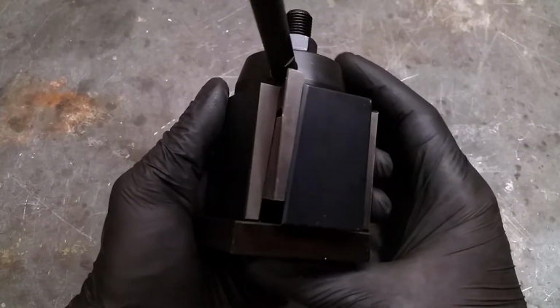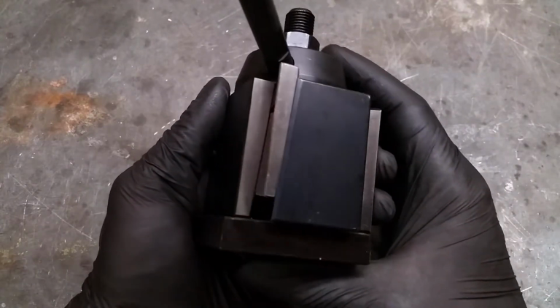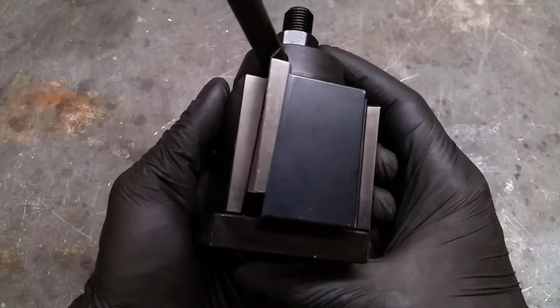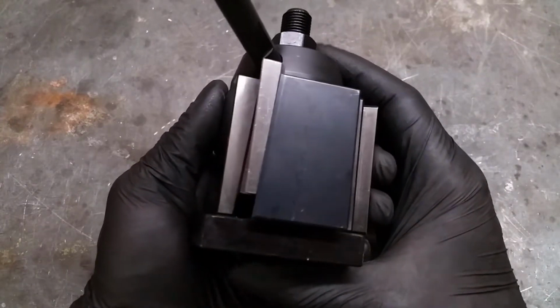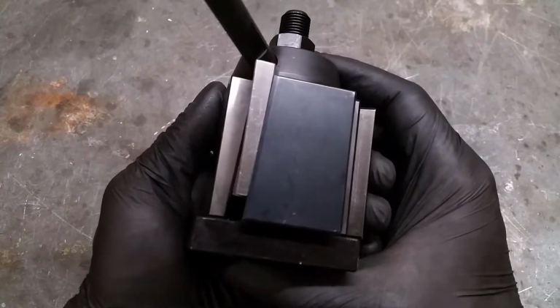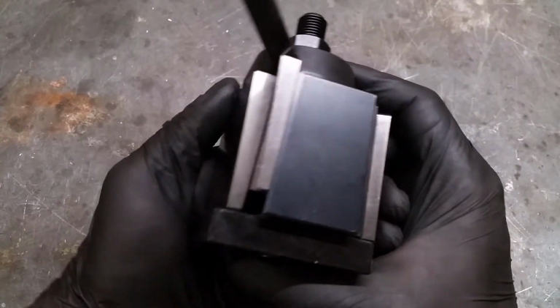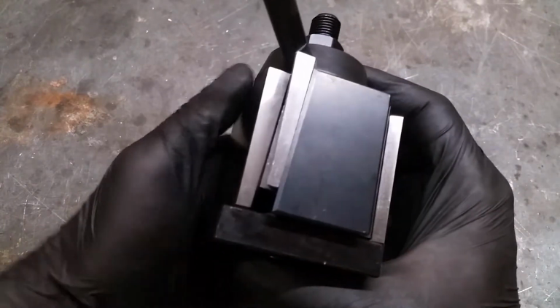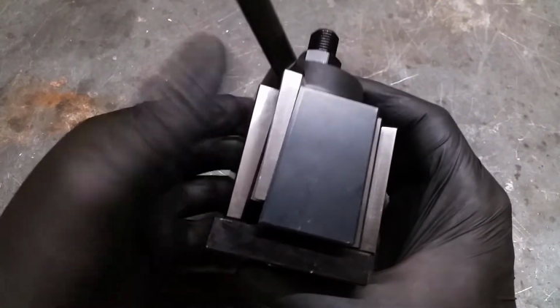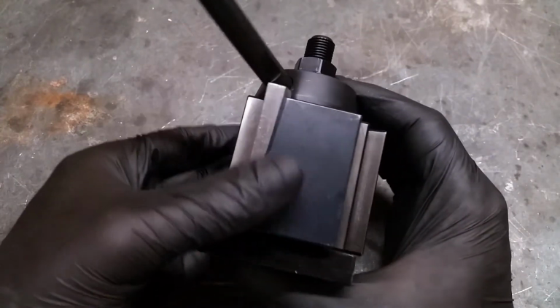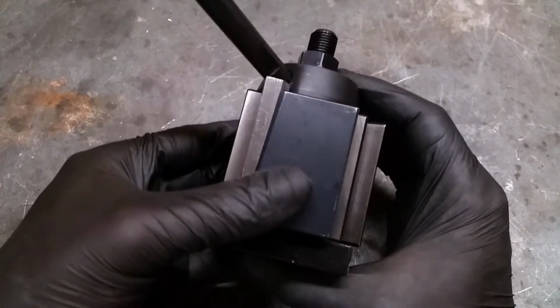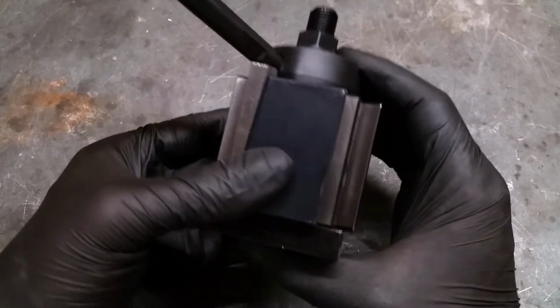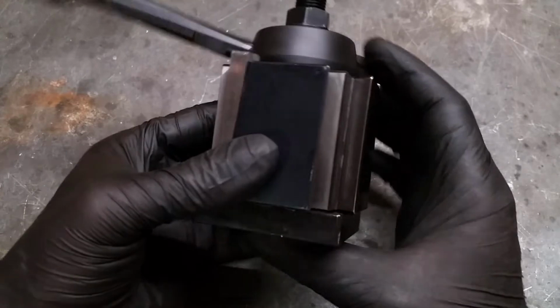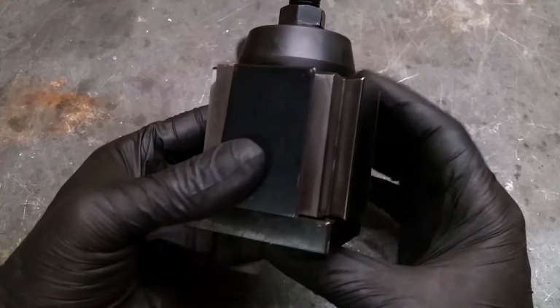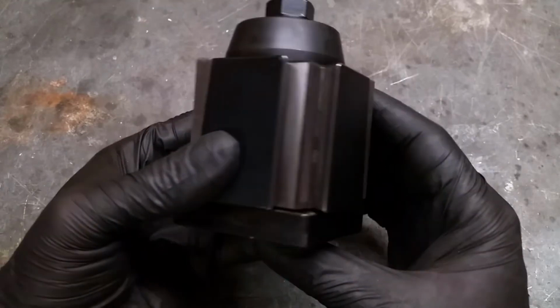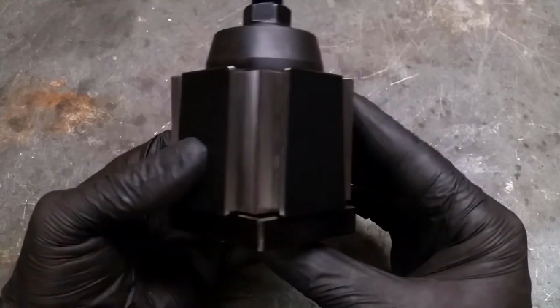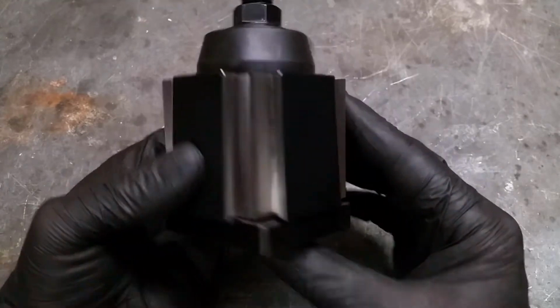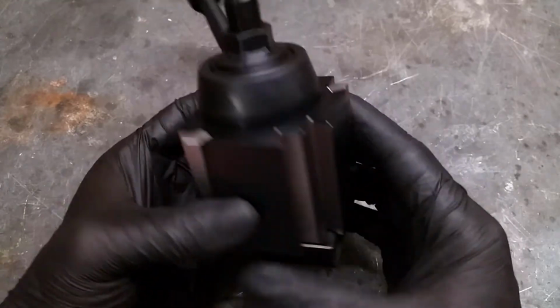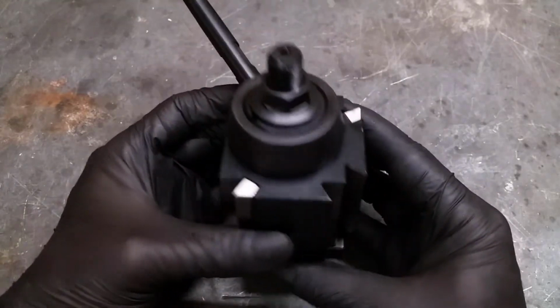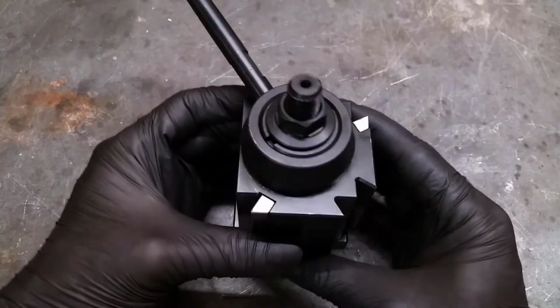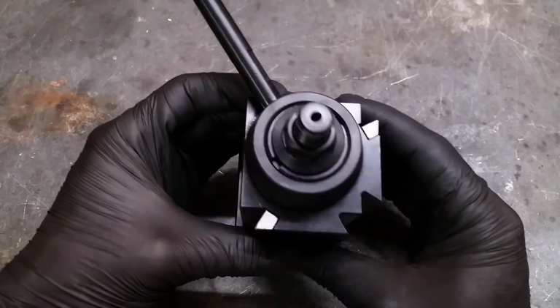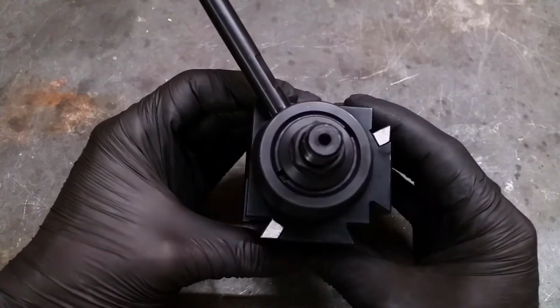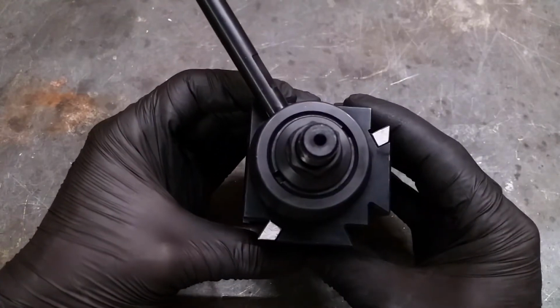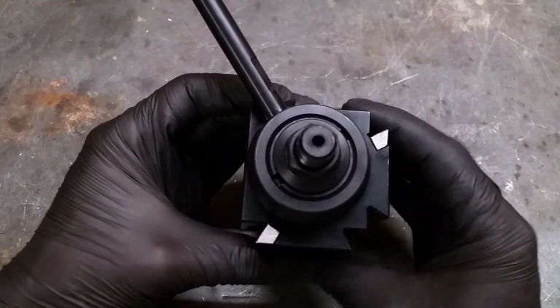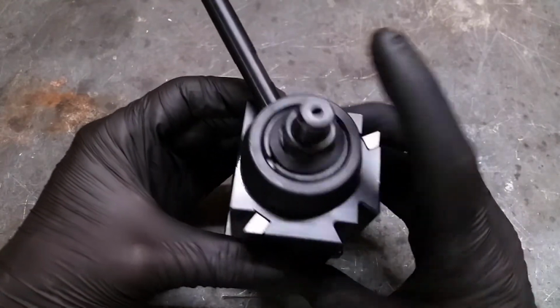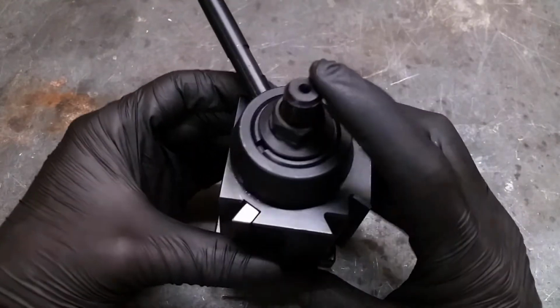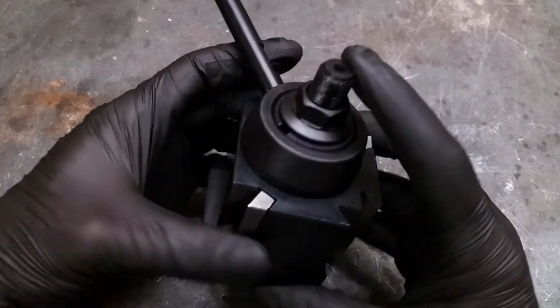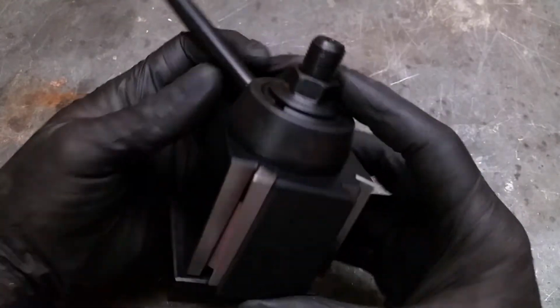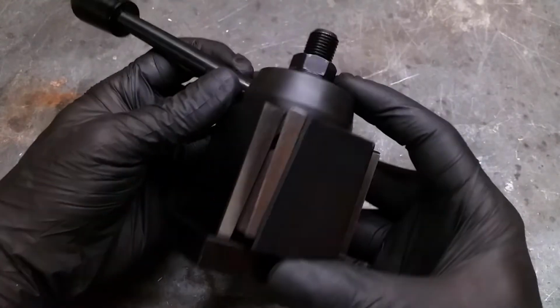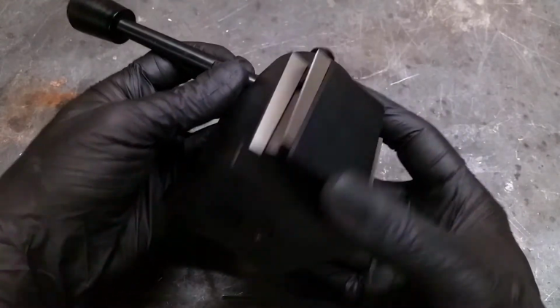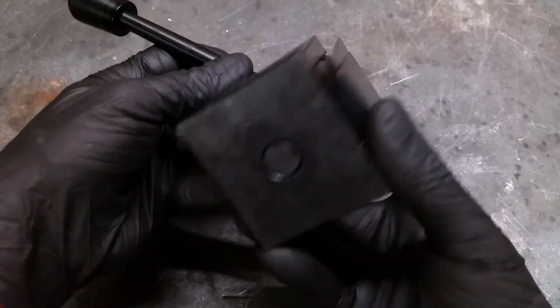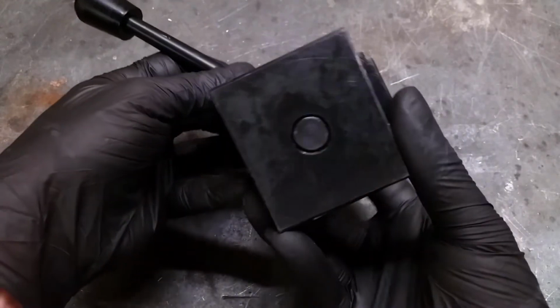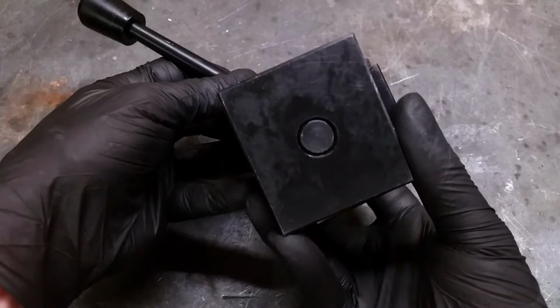When it was delivered, everything was covered with oil. I cleaned most of it off but you can still see a few stains that I missed.